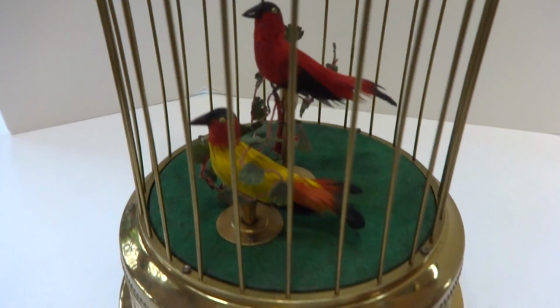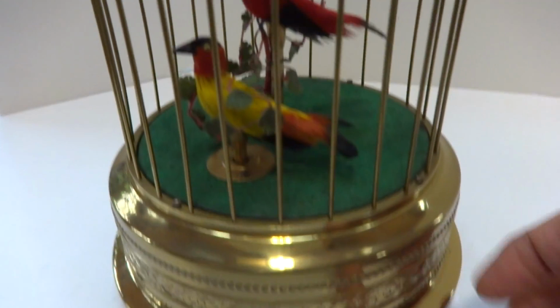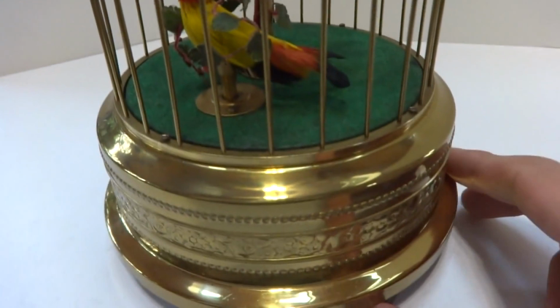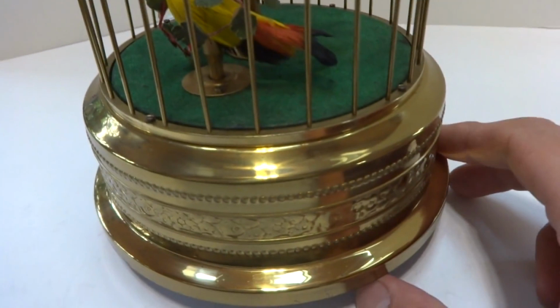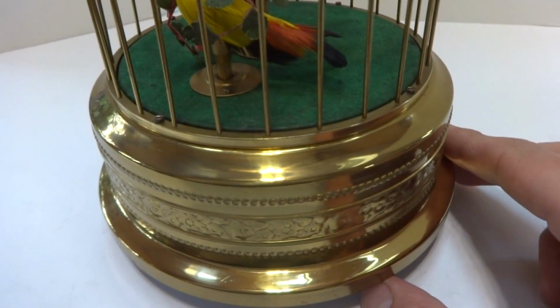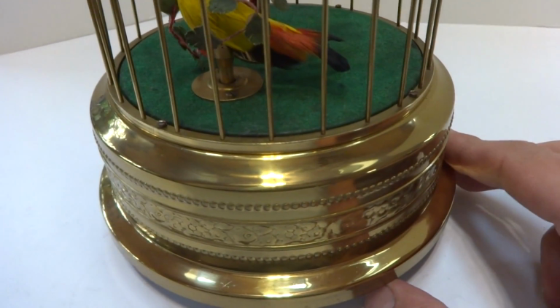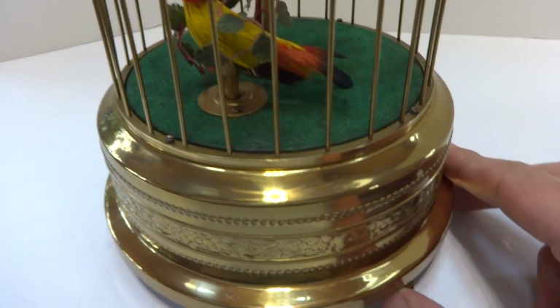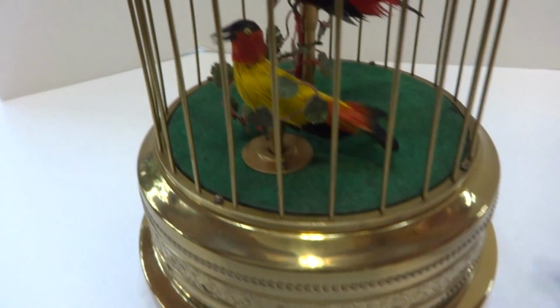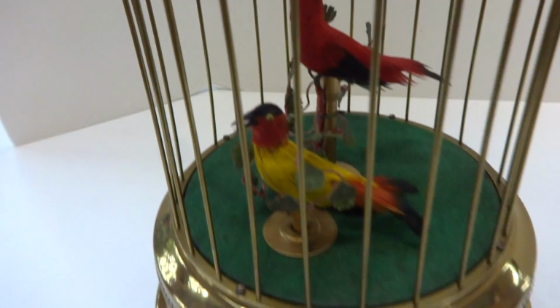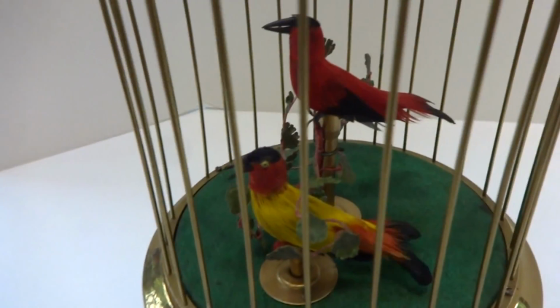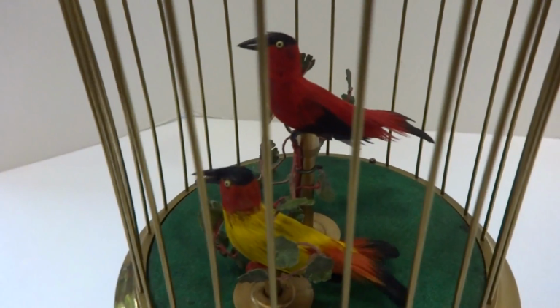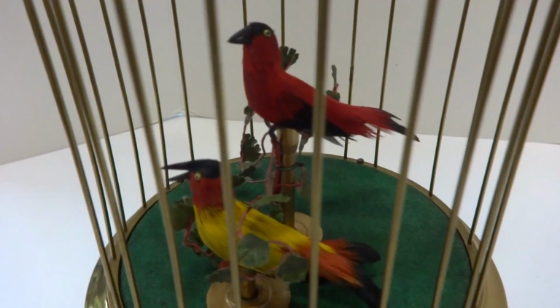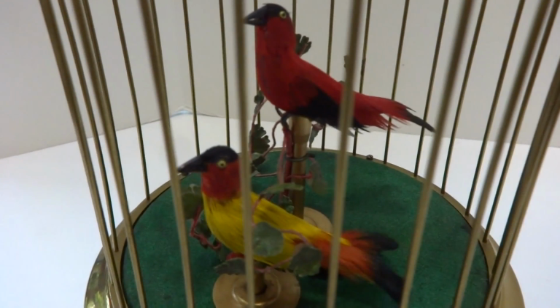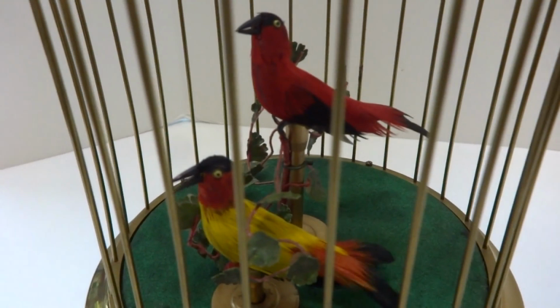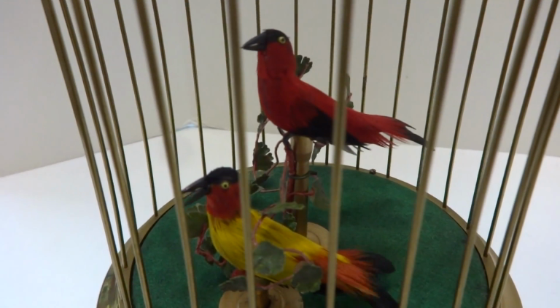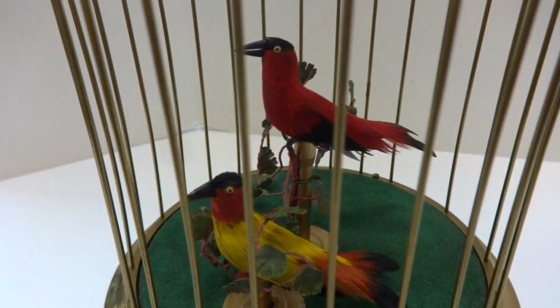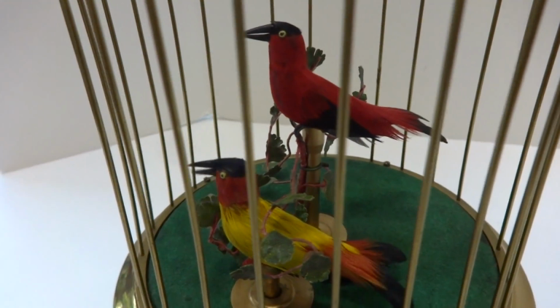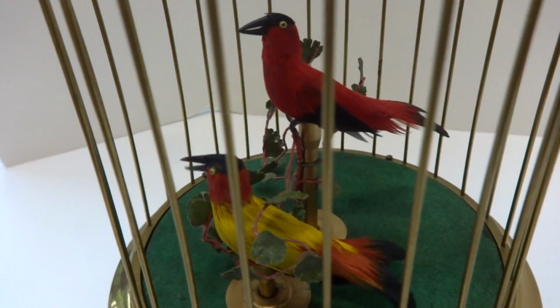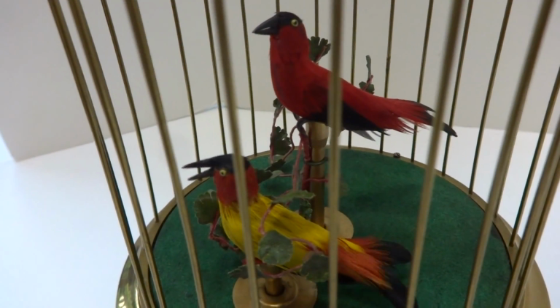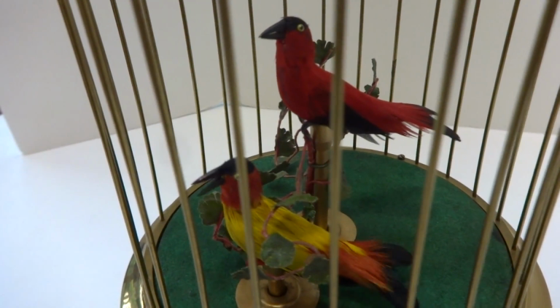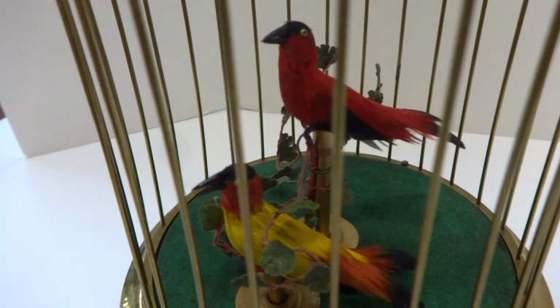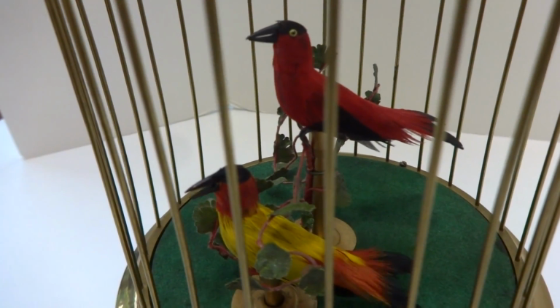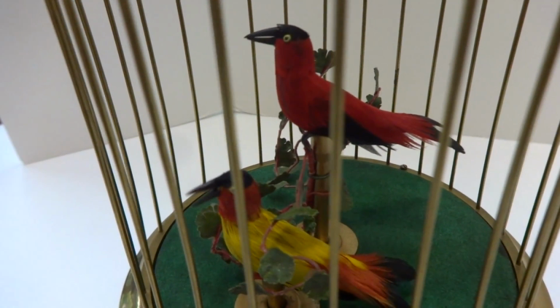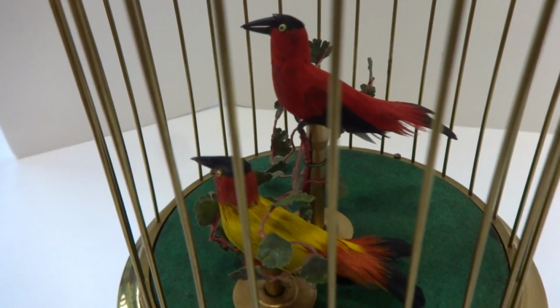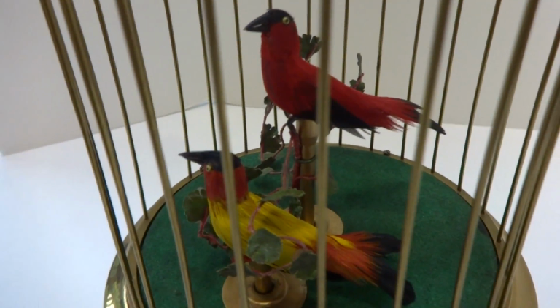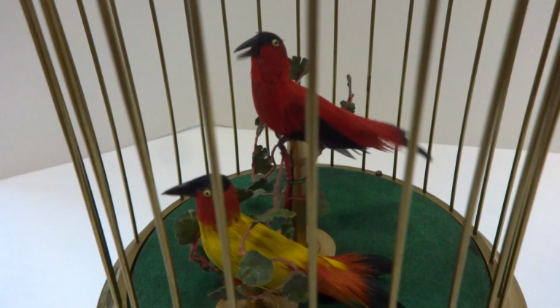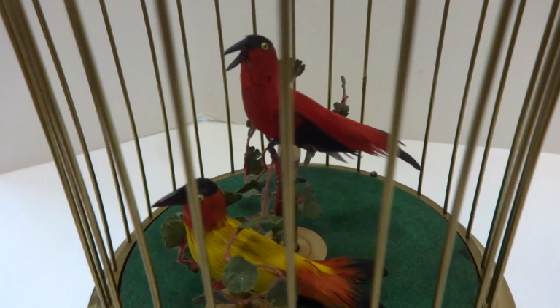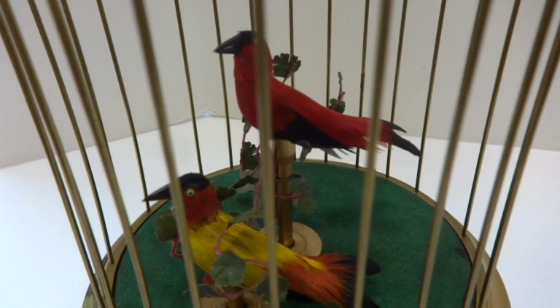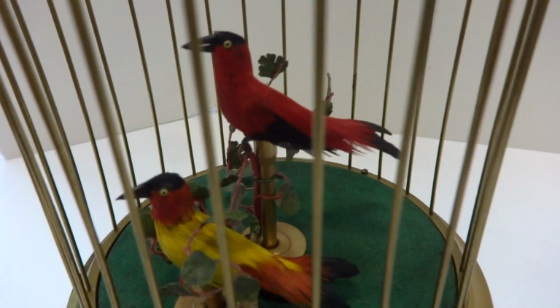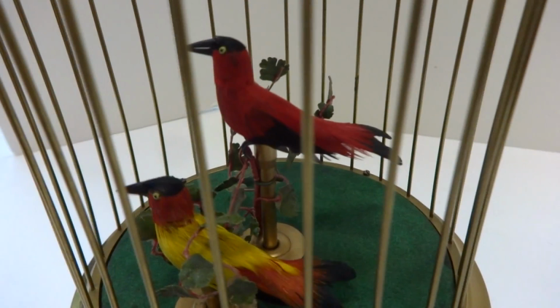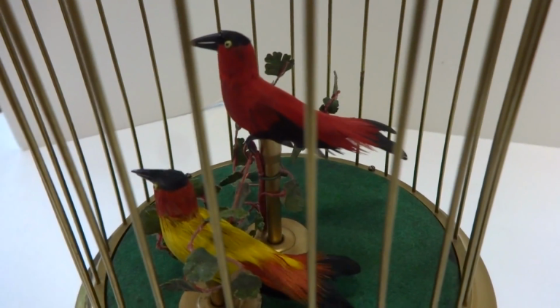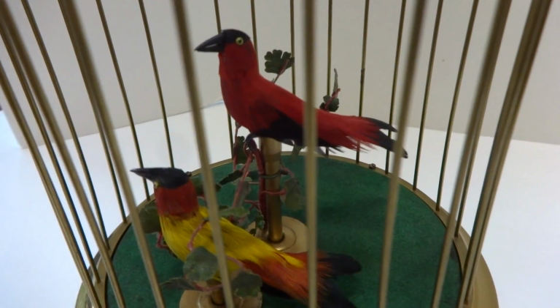This cage has a very sweet sound to it. The birds sing with full voice hitting all the proper oscillating notes. The animation works perfectly.